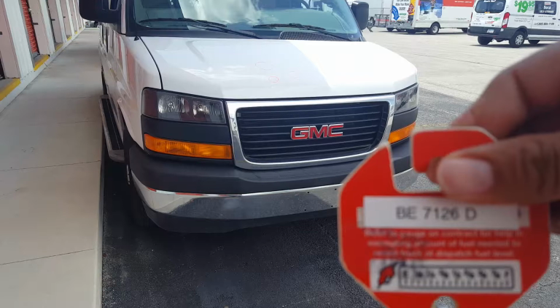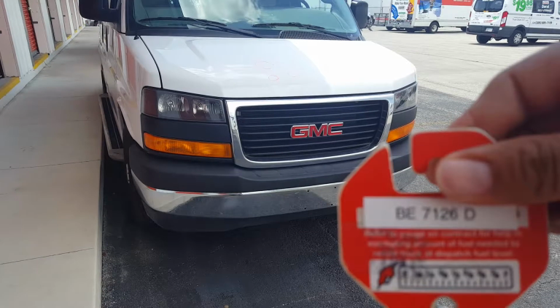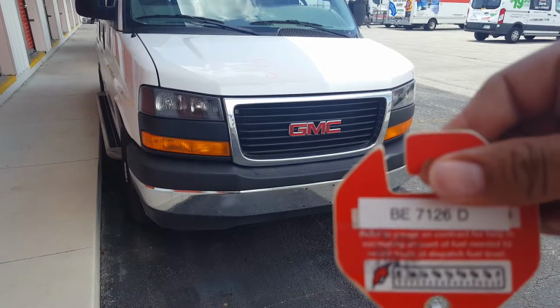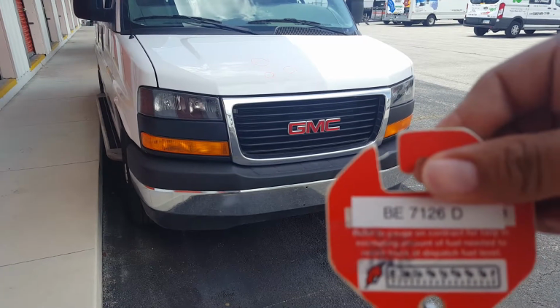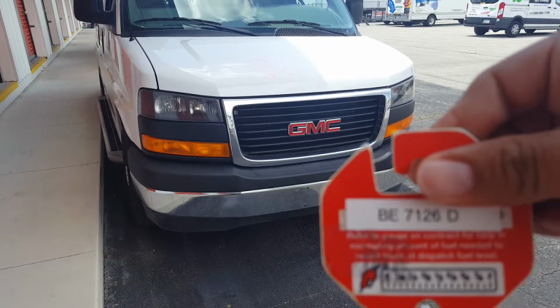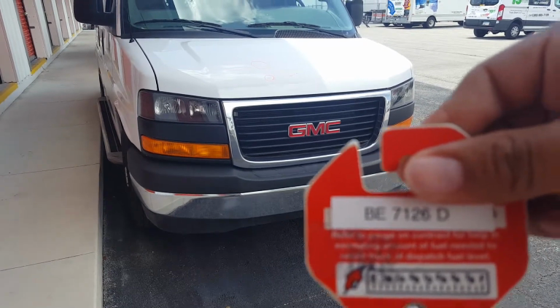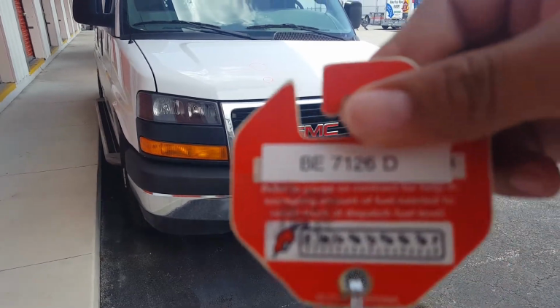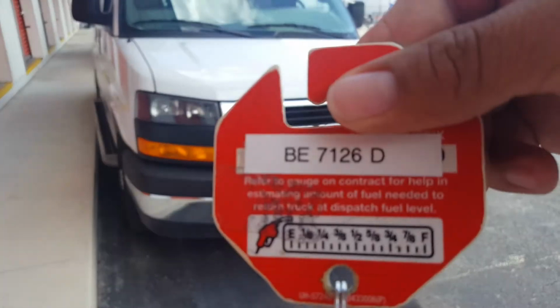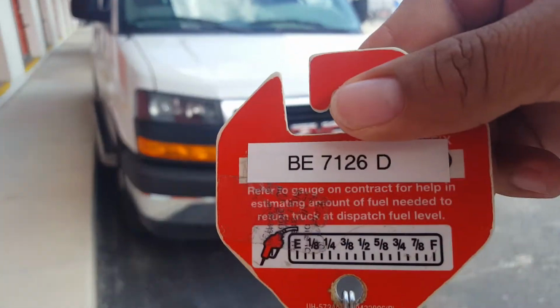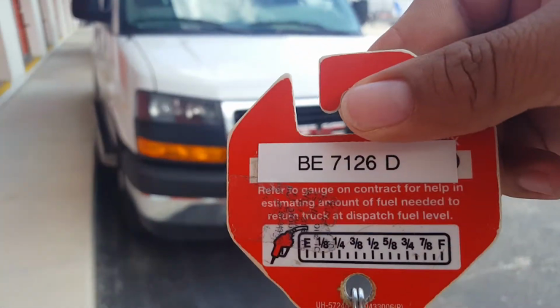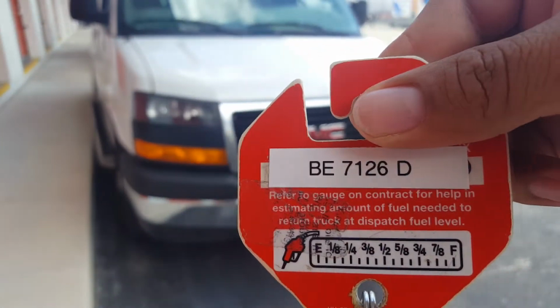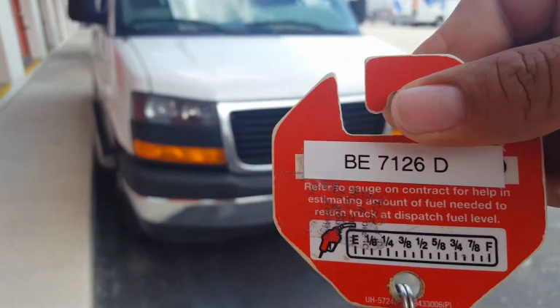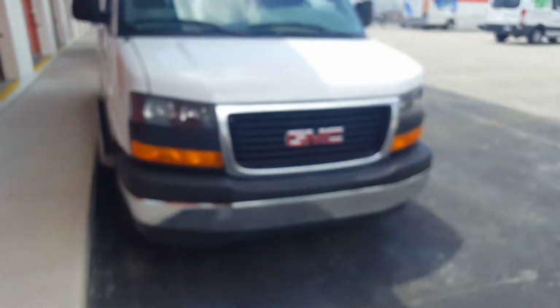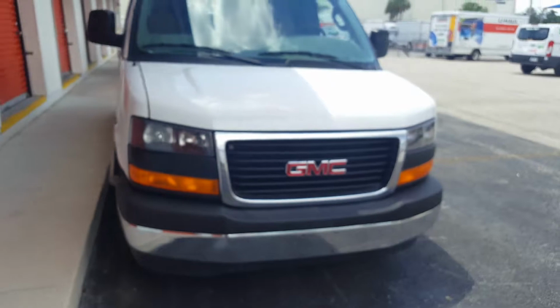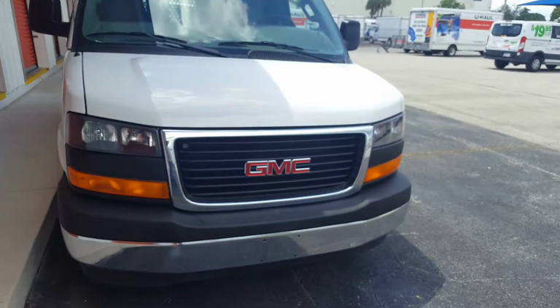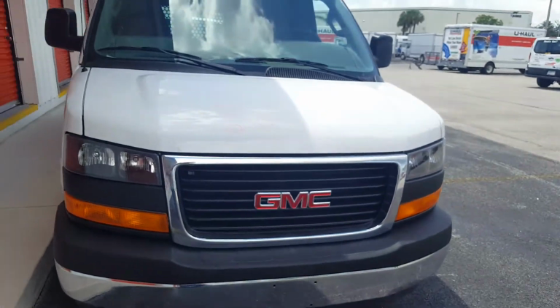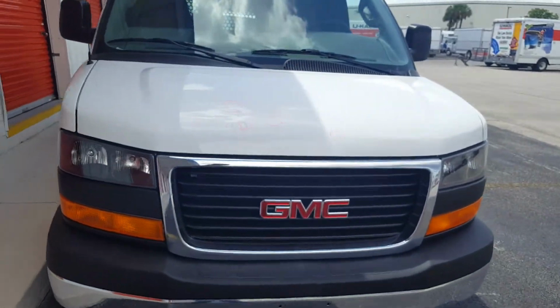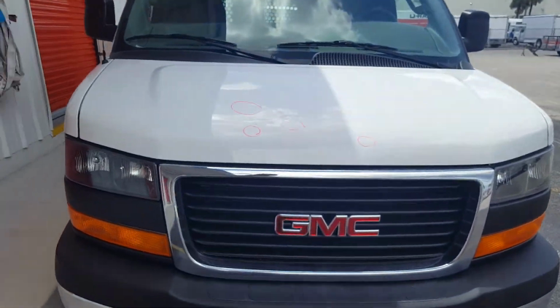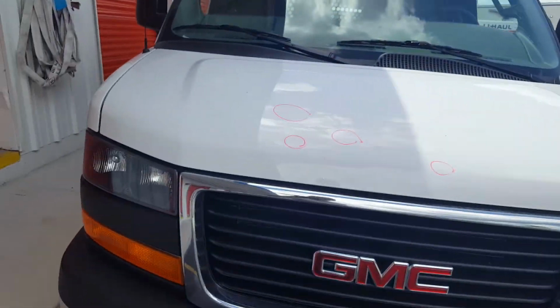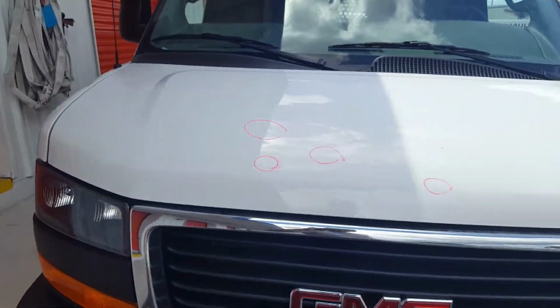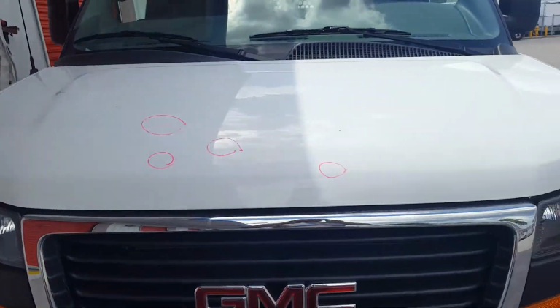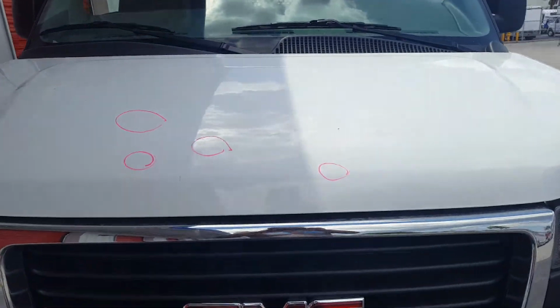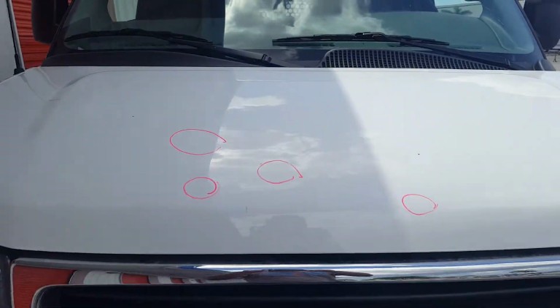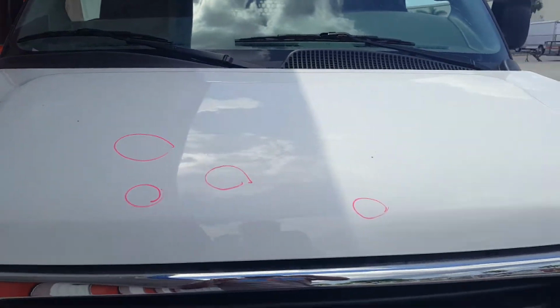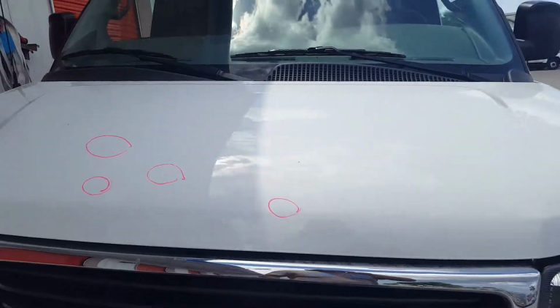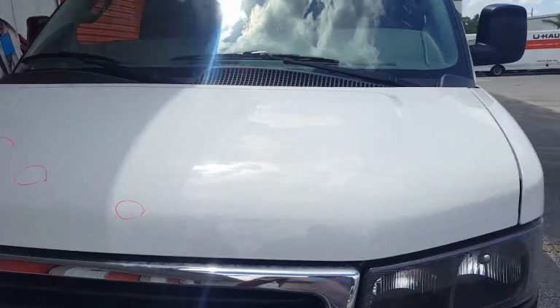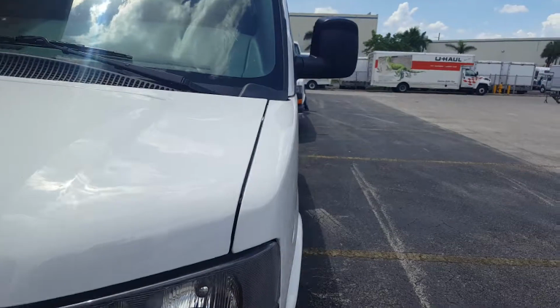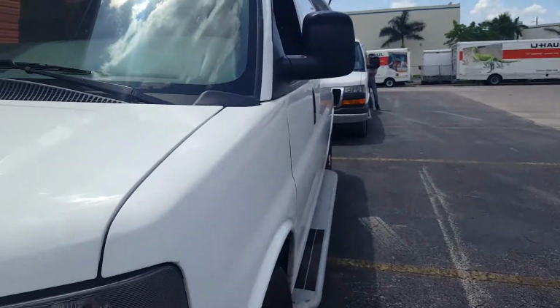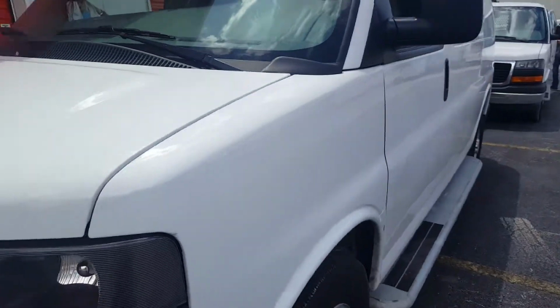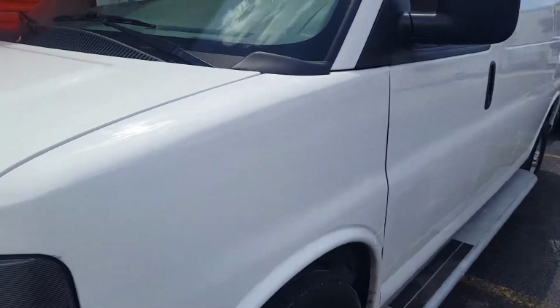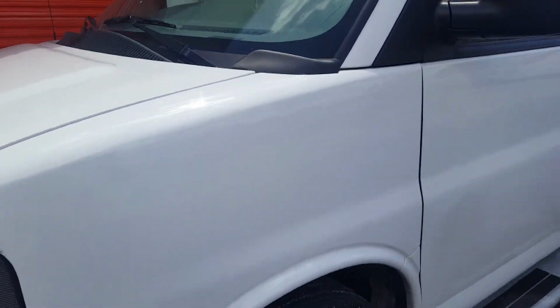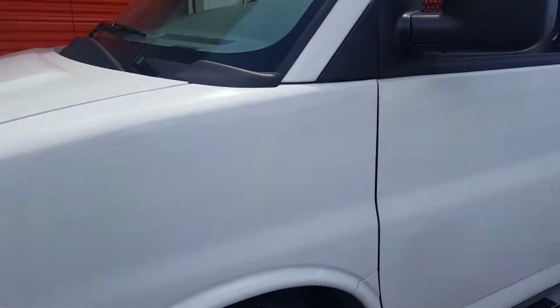We have a 2017 GMC Savanna with stock number BE7126D. Starting here with the hood, there's a total of four dents. Then here on the left fender there's nothing.